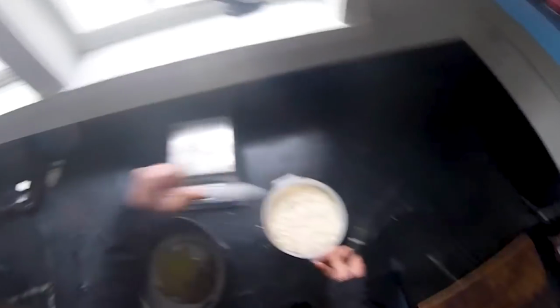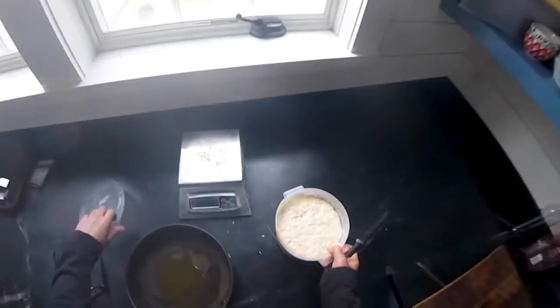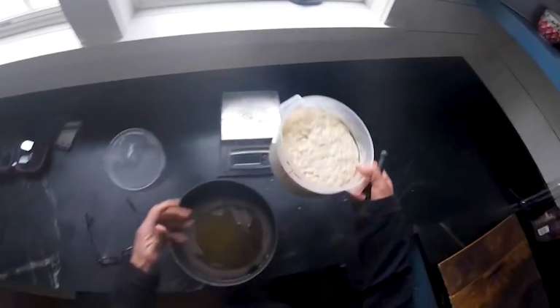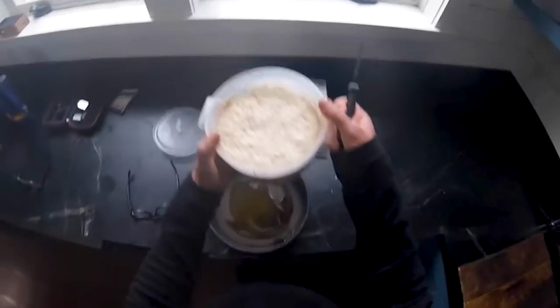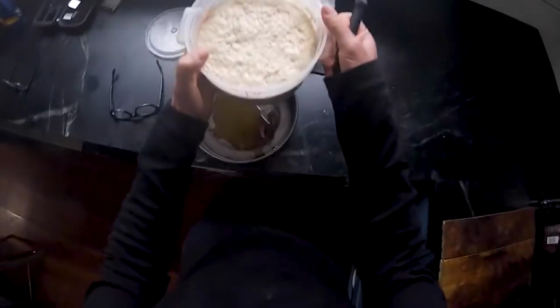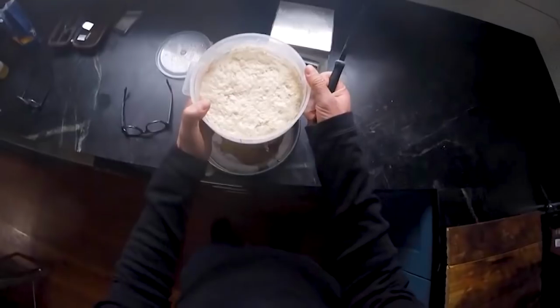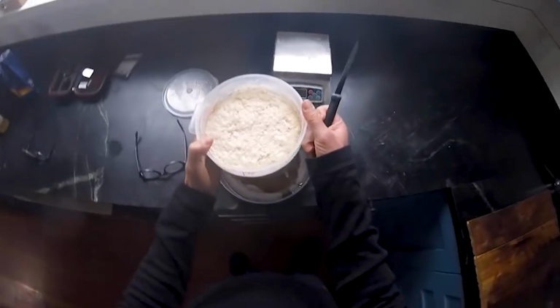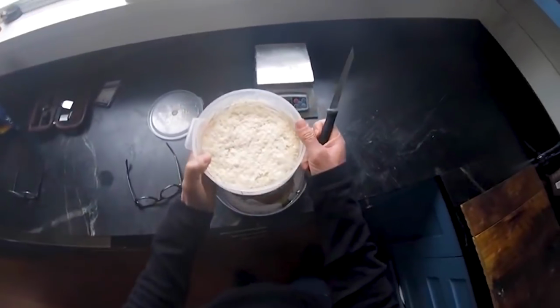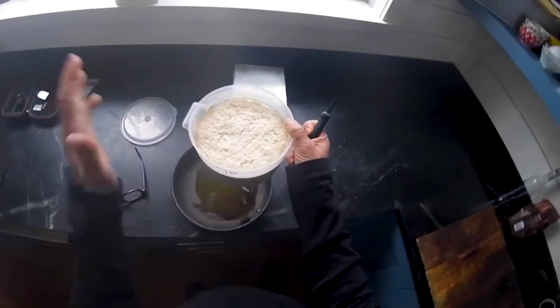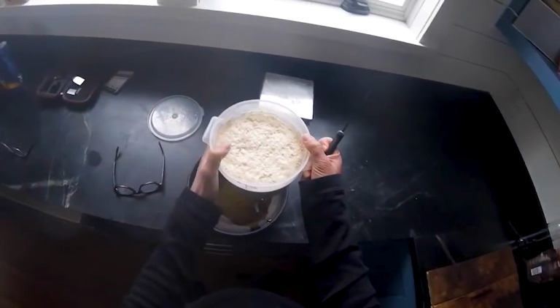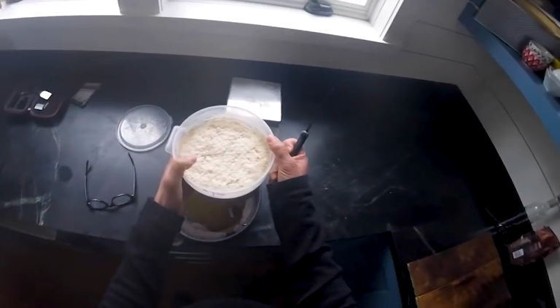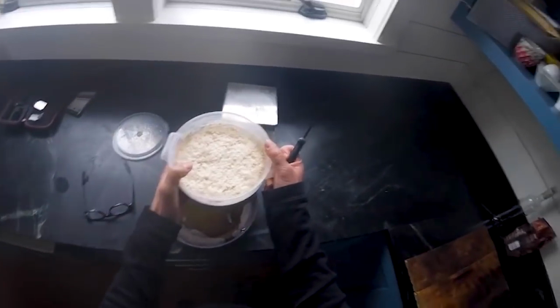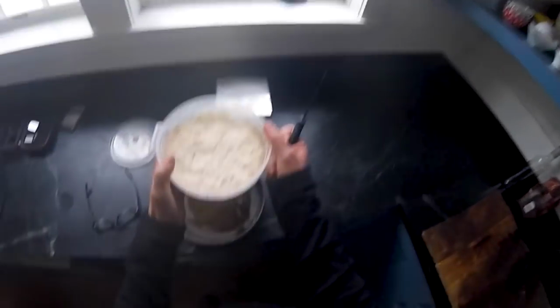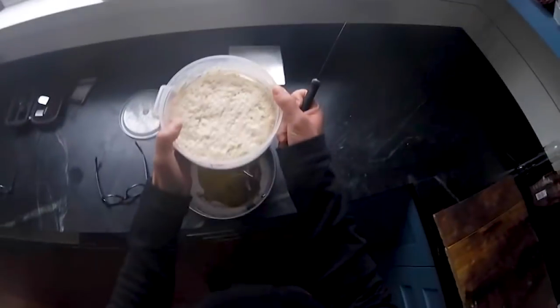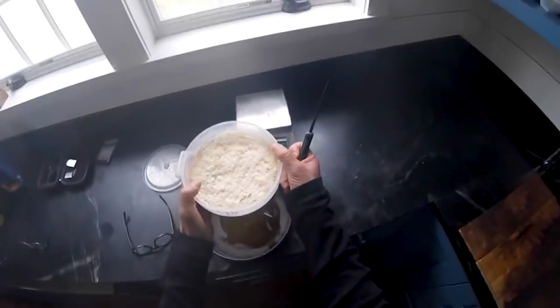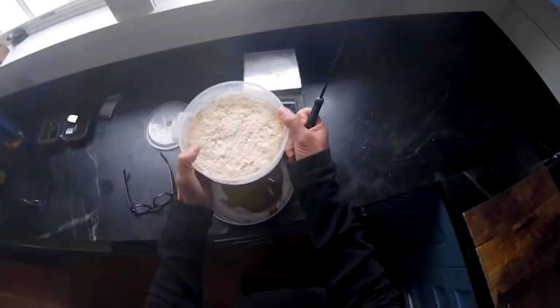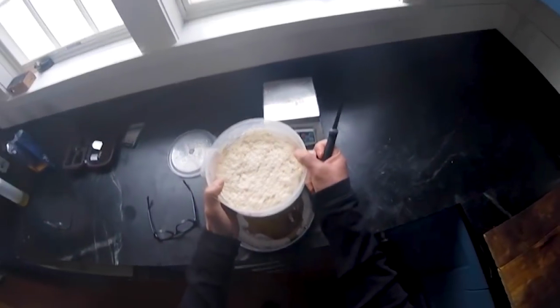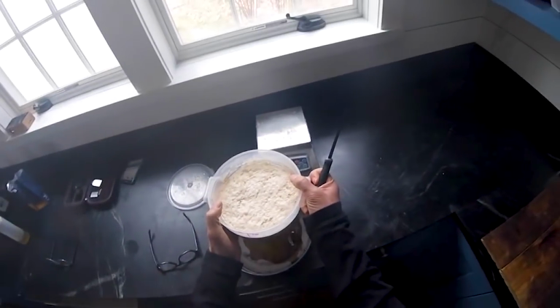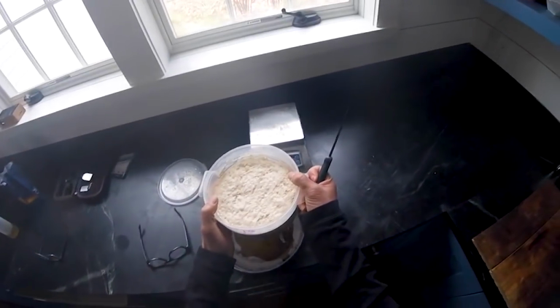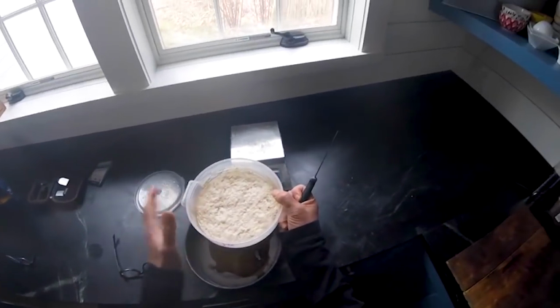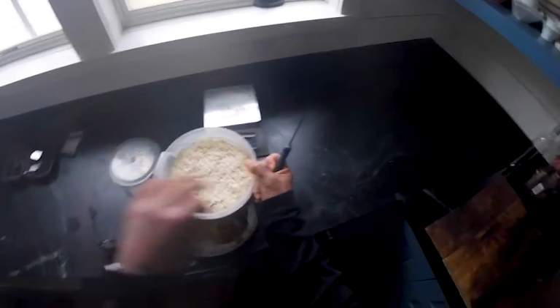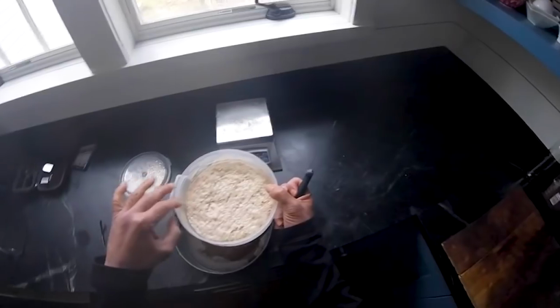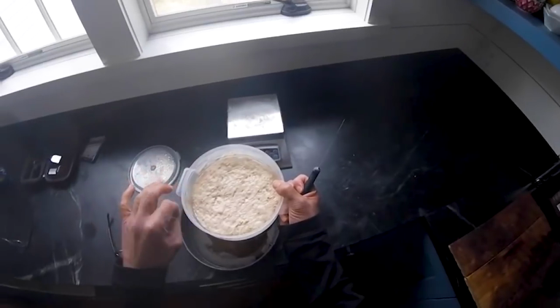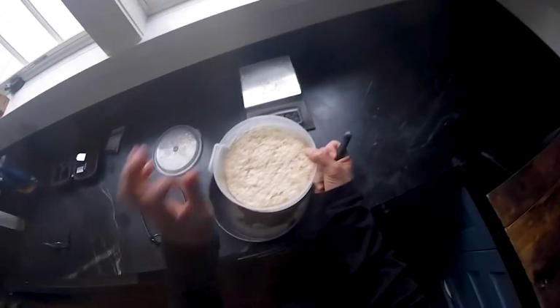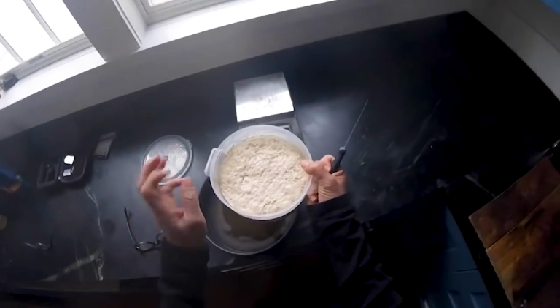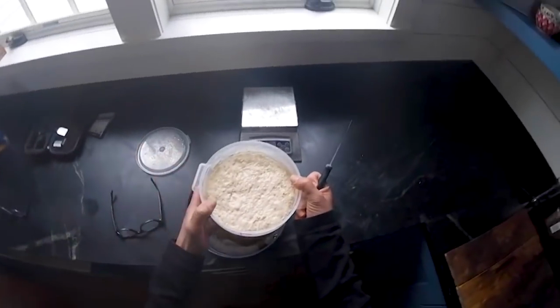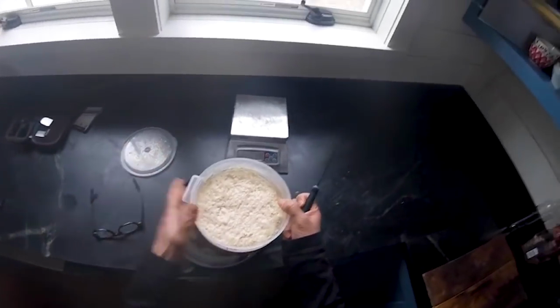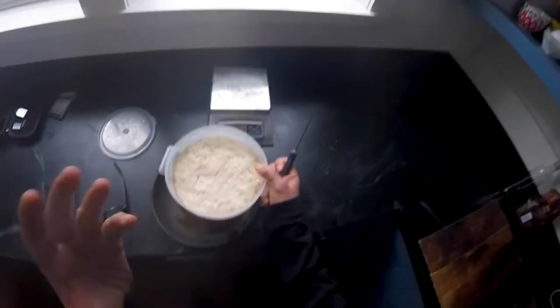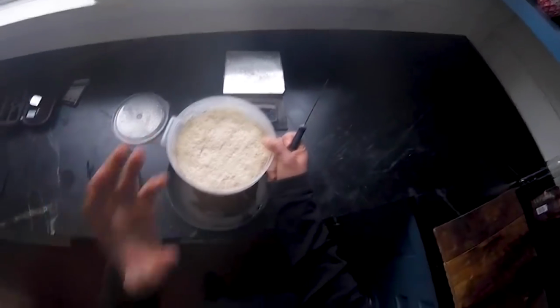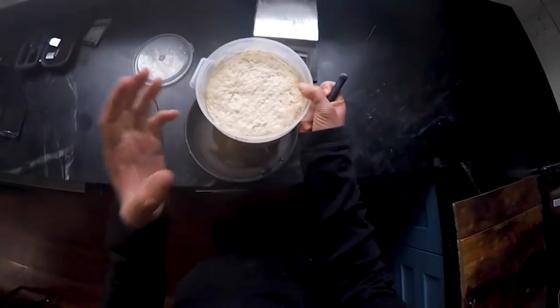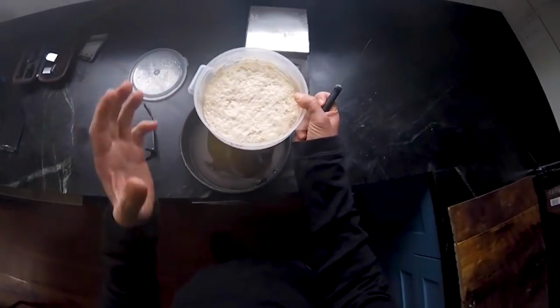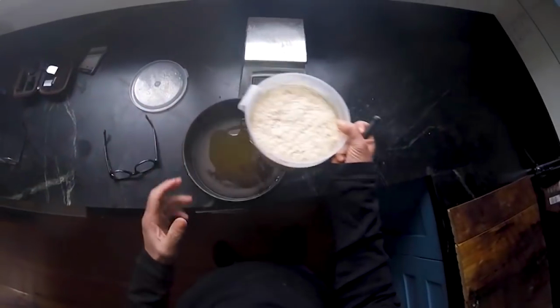I'm actually gonna take the dough I made. This is a batch of English muffin dough, so it's got some oil in it, it's got a little bit of sugar. It's gonna make an incredible bar pizza.